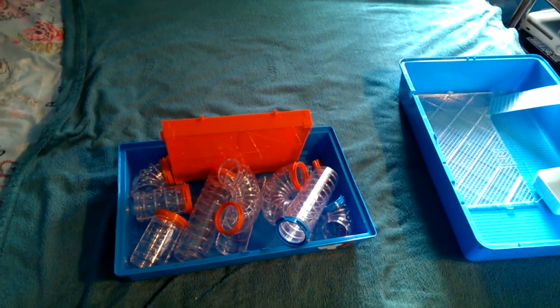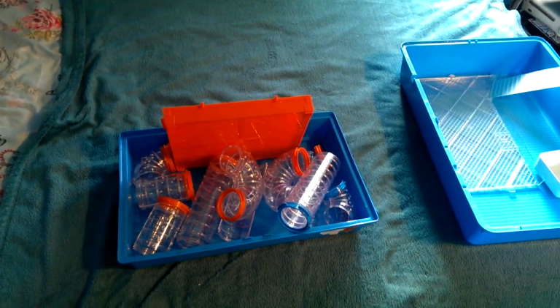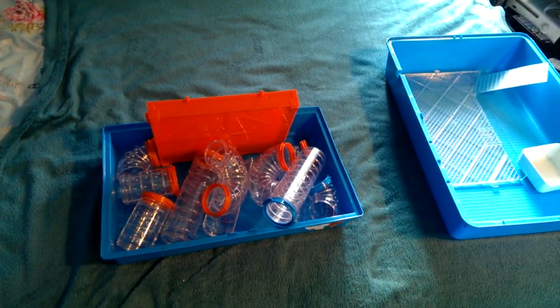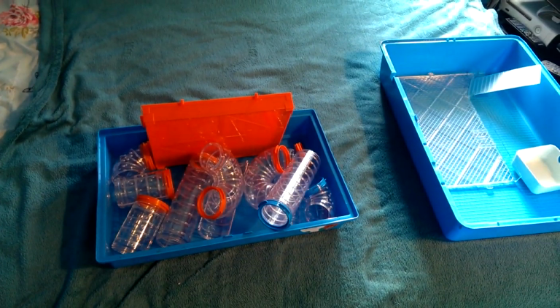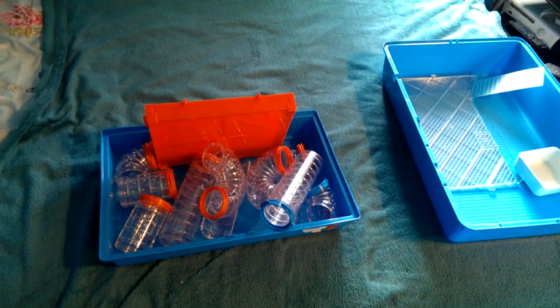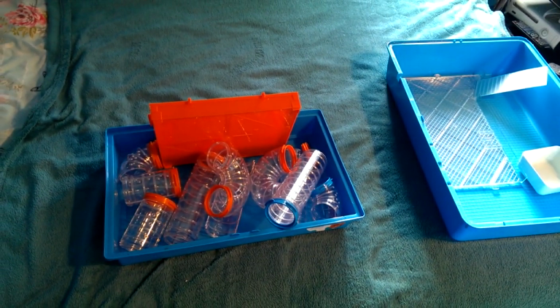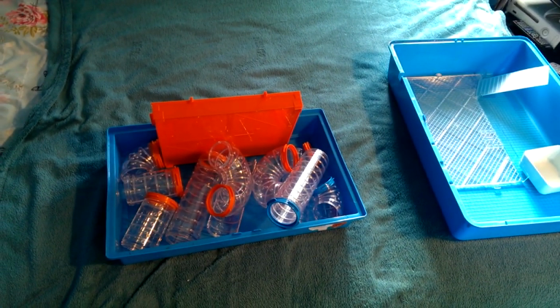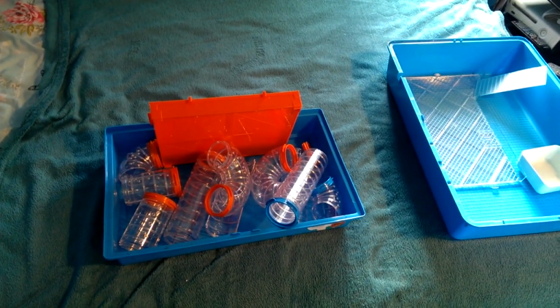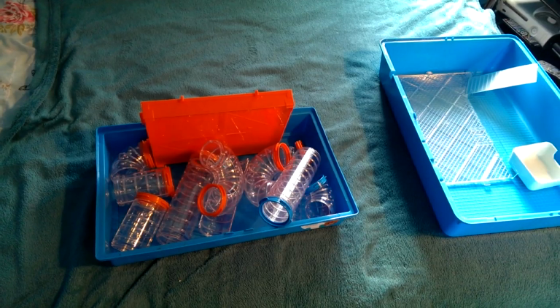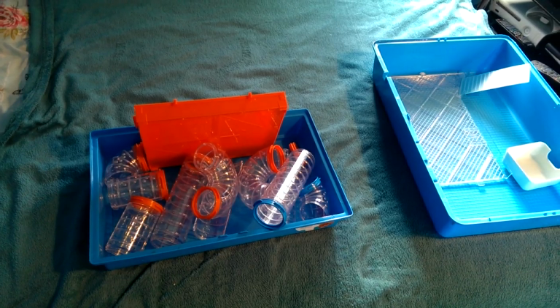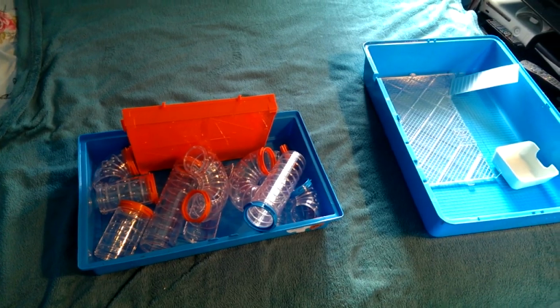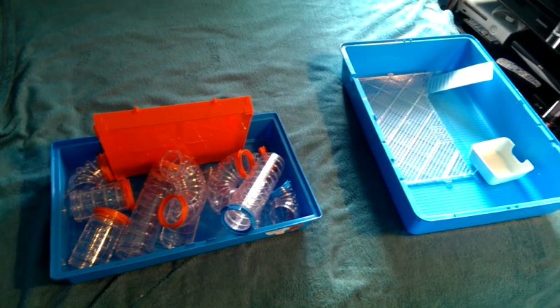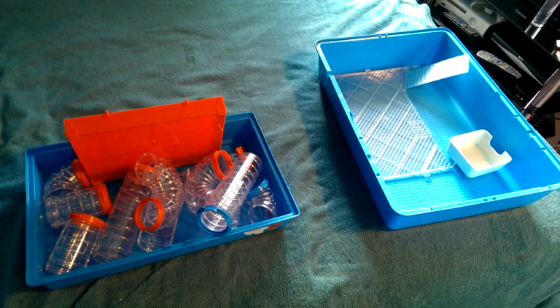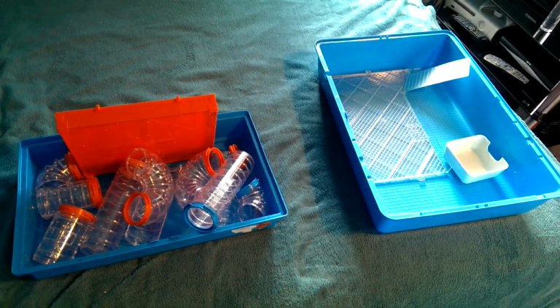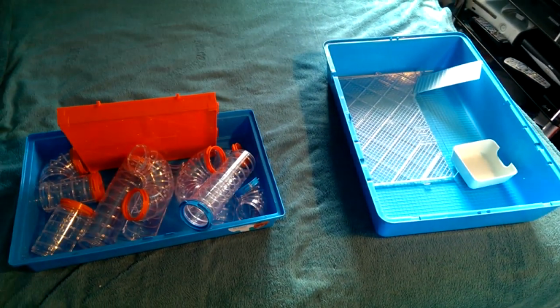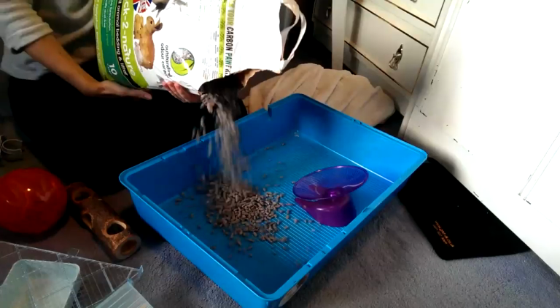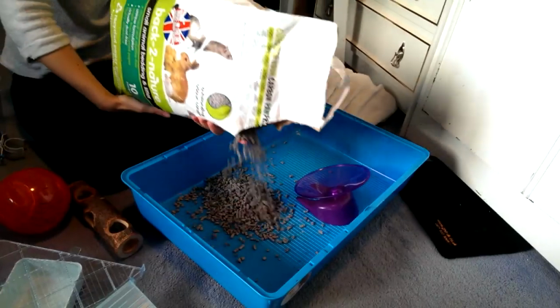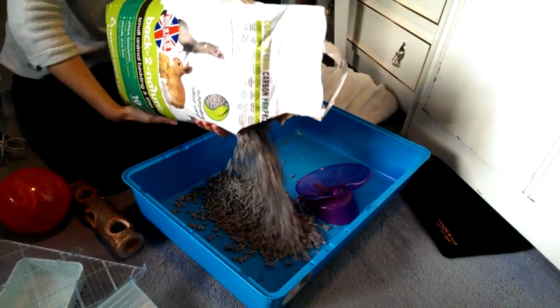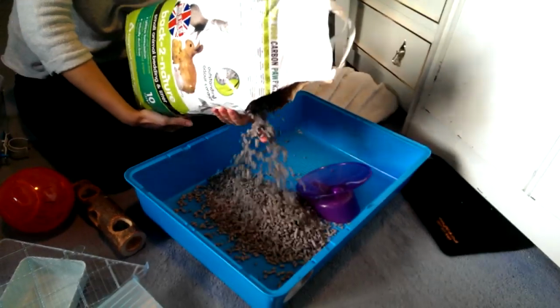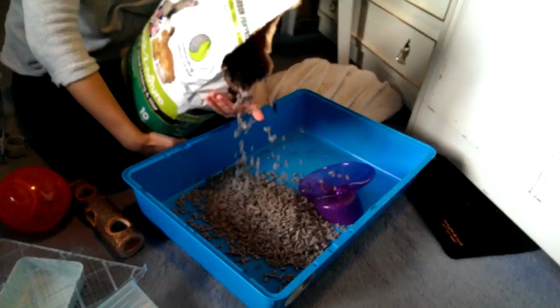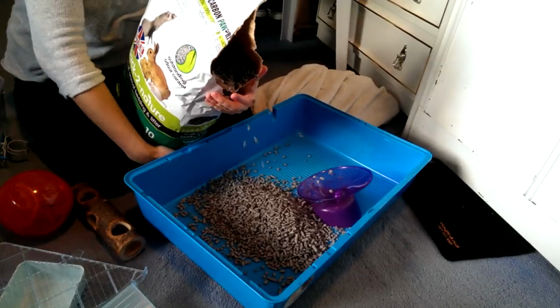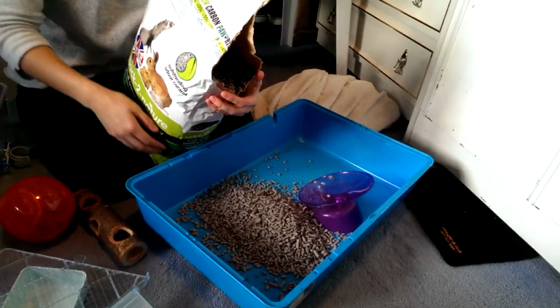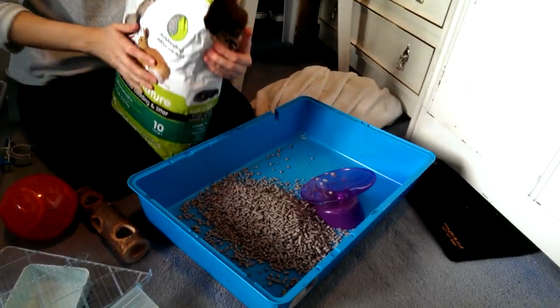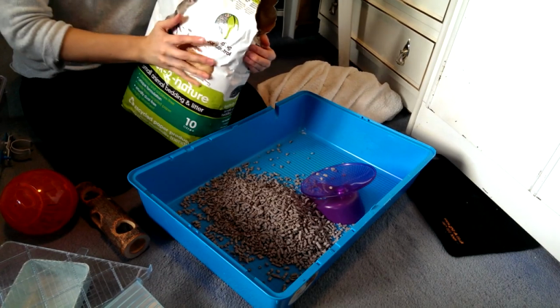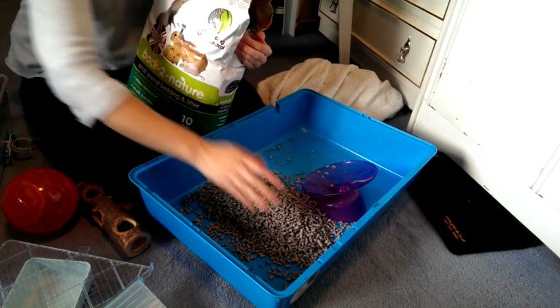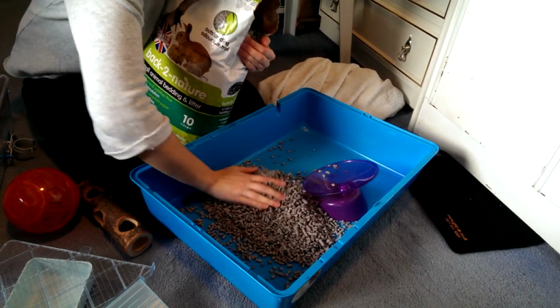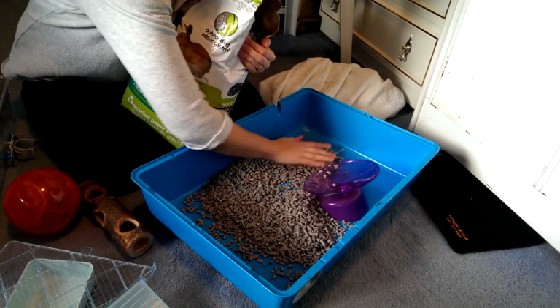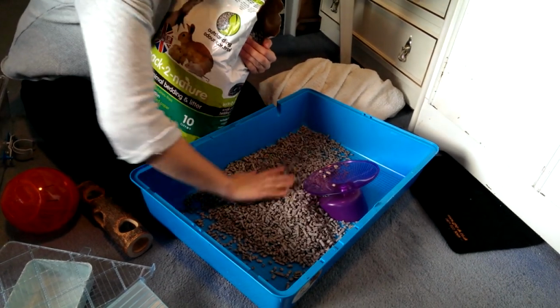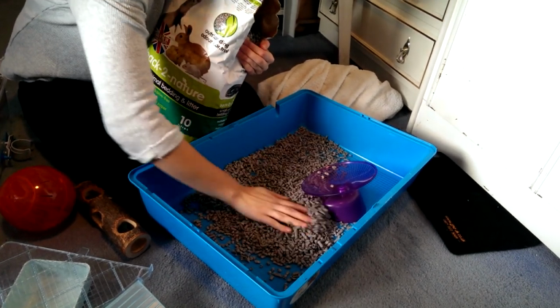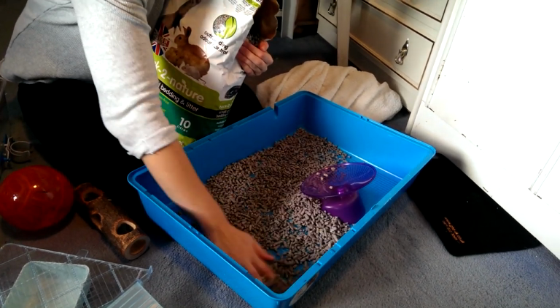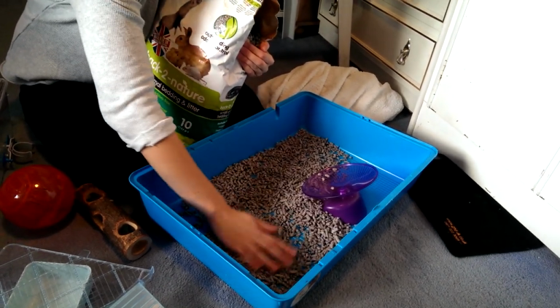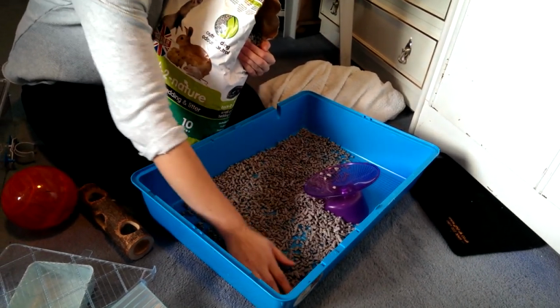Now that all the parts are clean and dry, it's time to reassemble them back together into the cage. Put new bedding in and spread it around the cage.